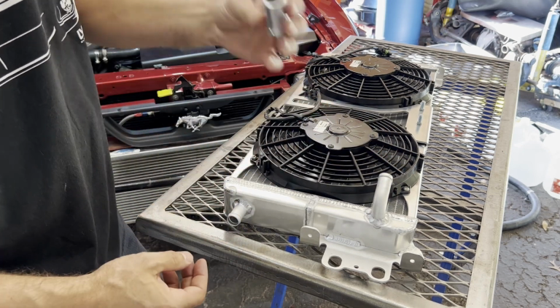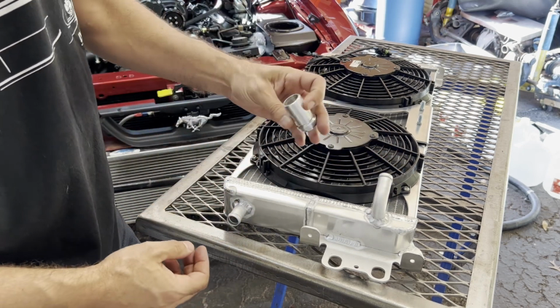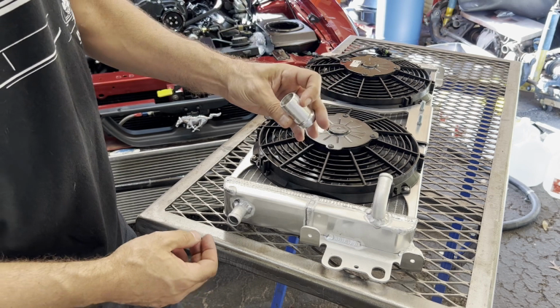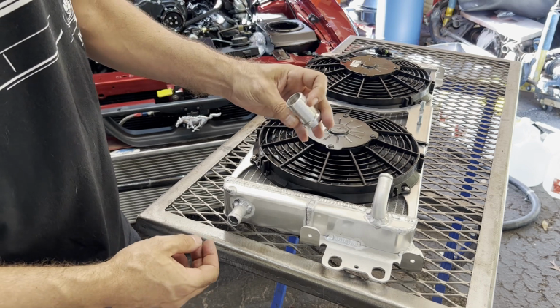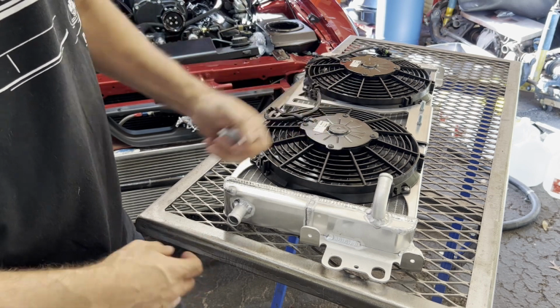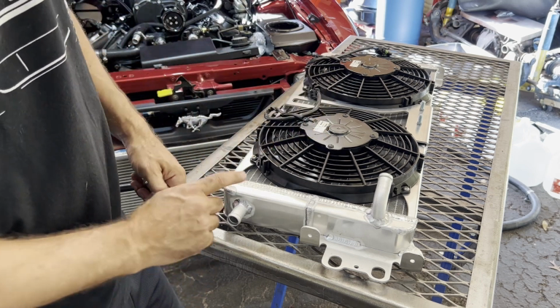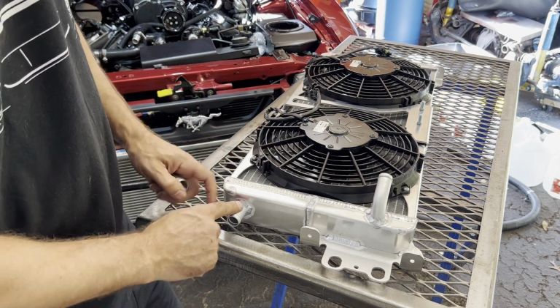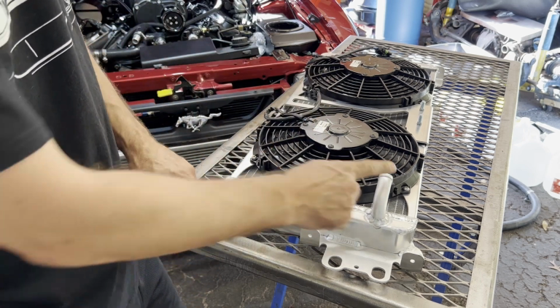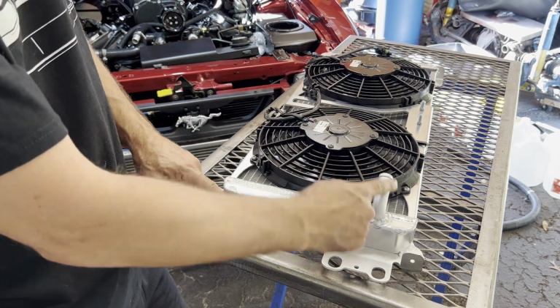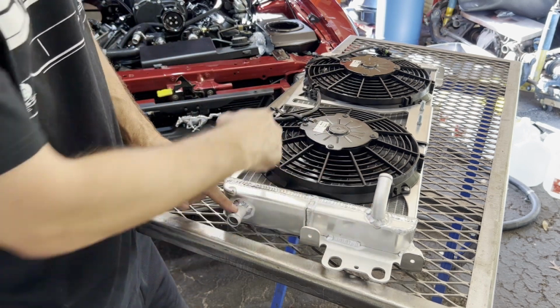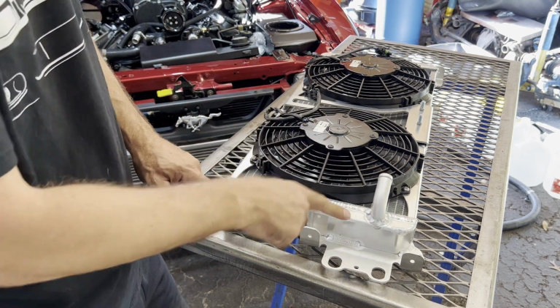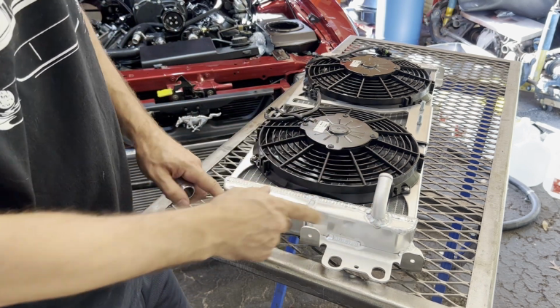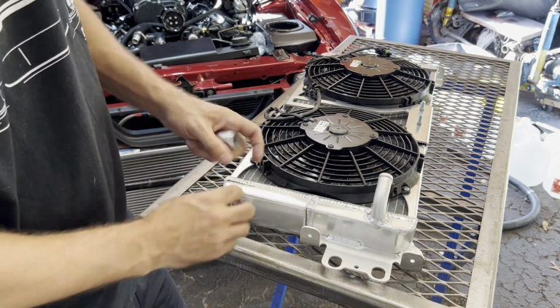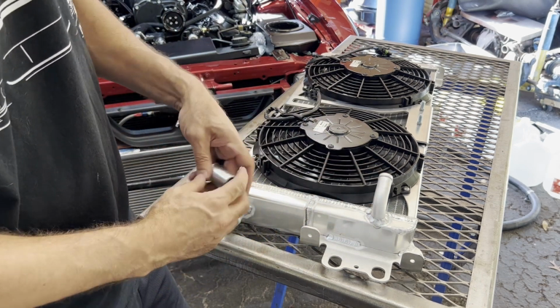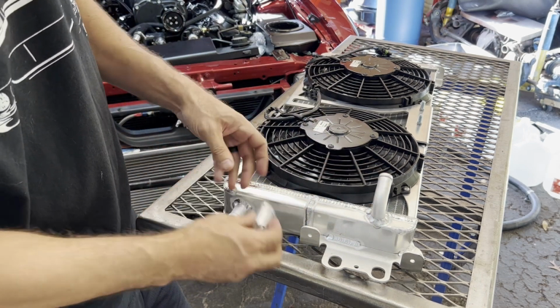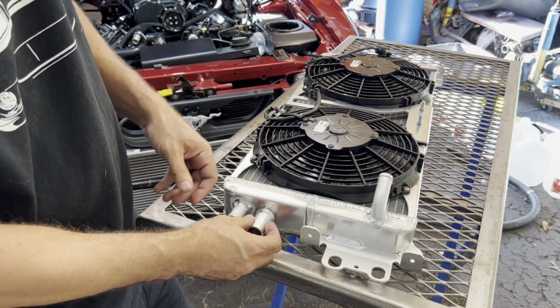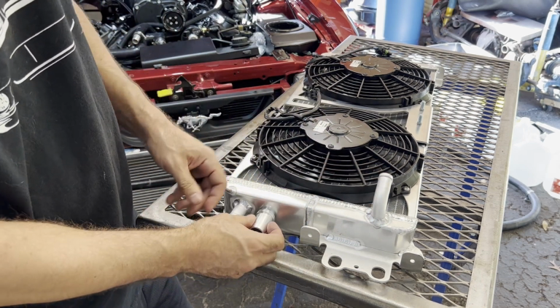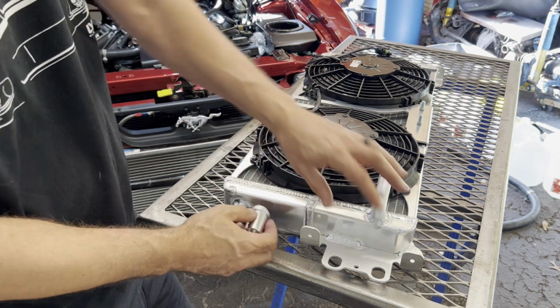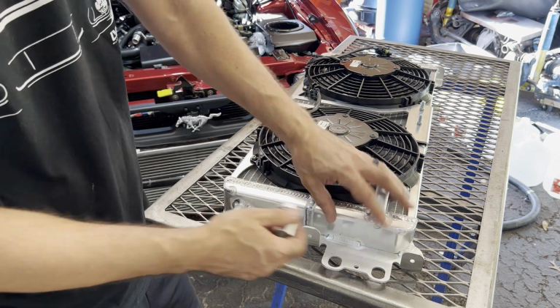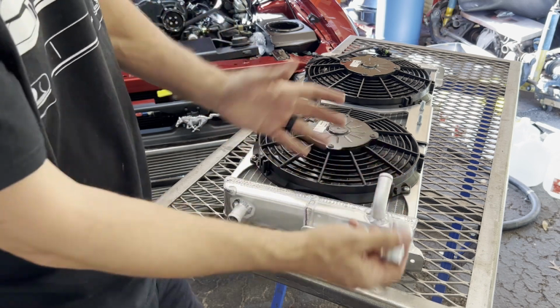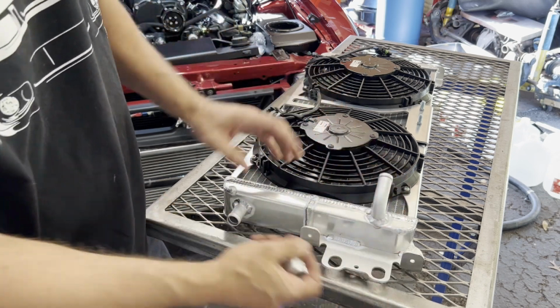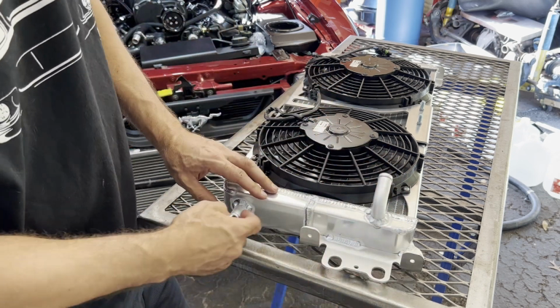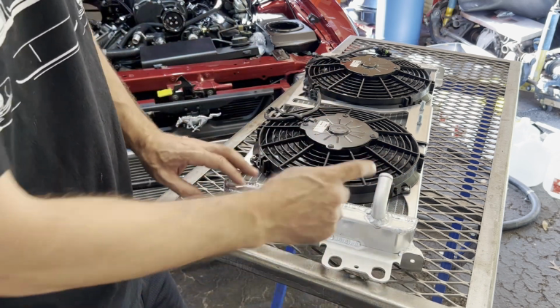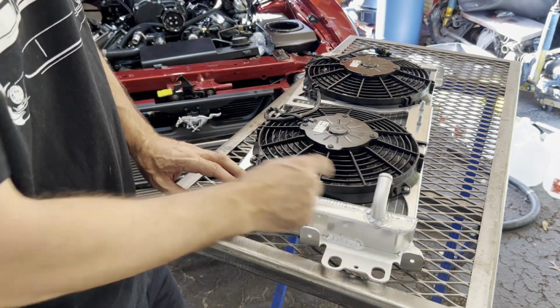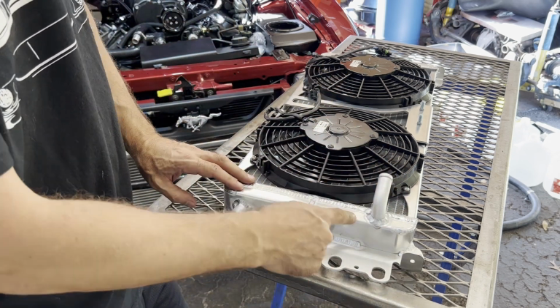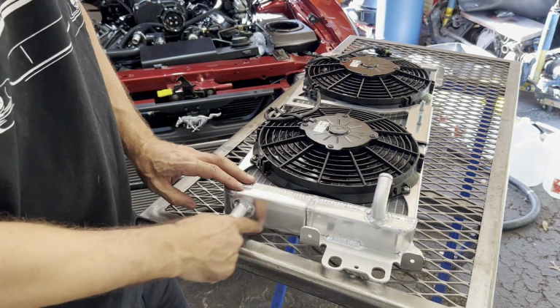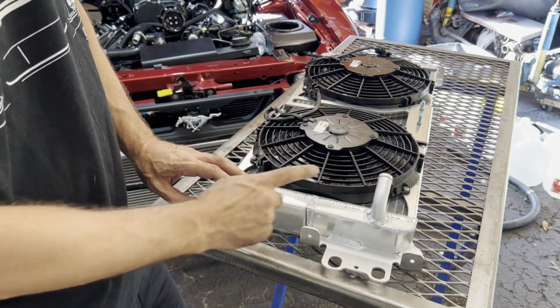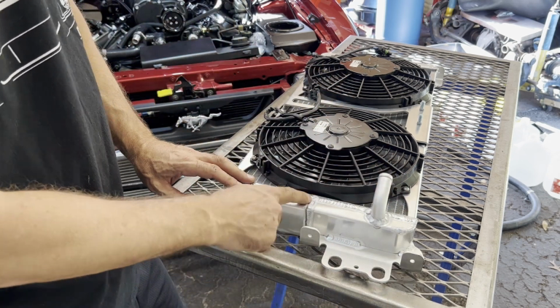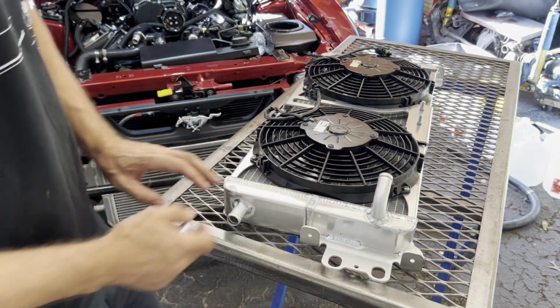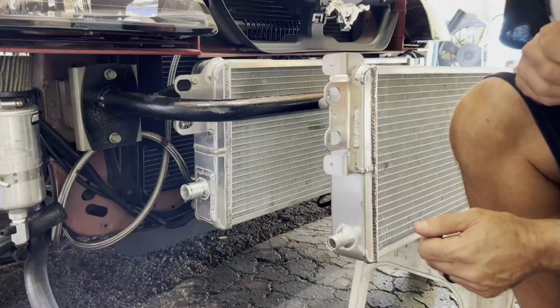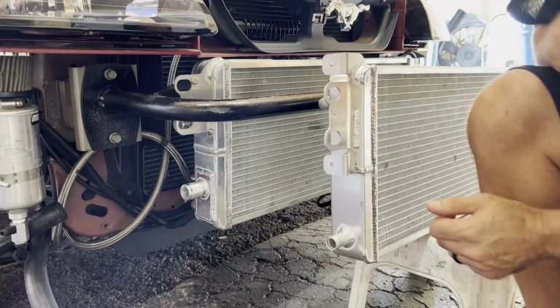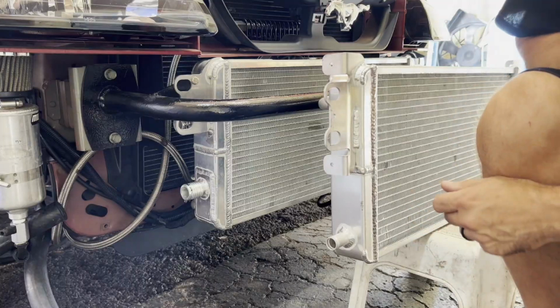Nothing beats some science, so let's actually hook this up, flow test it, then make the modifications, weld it up, and reflow test it again to see what happens.